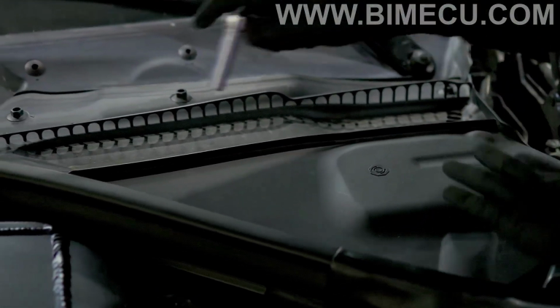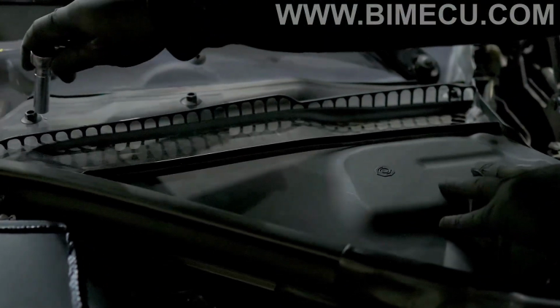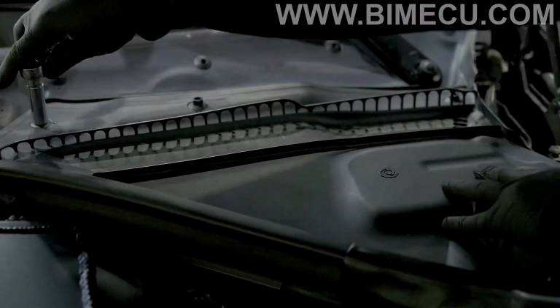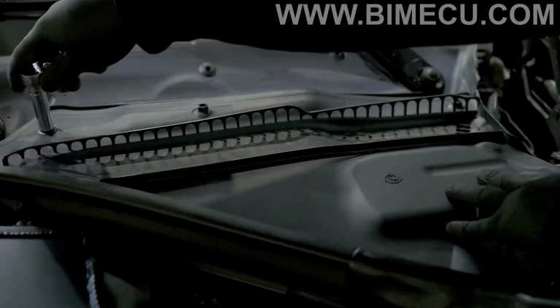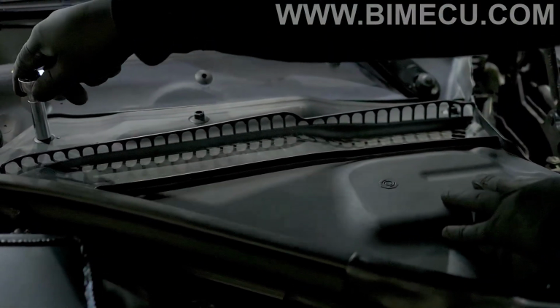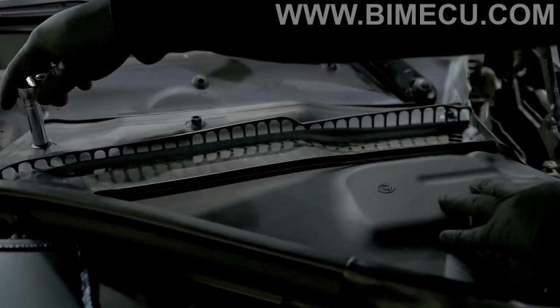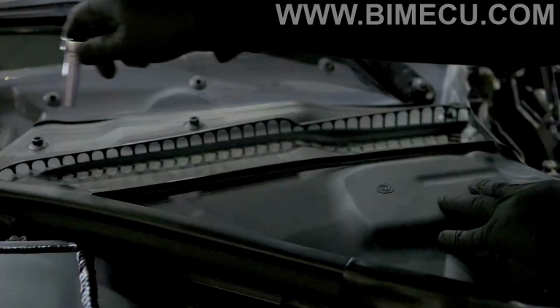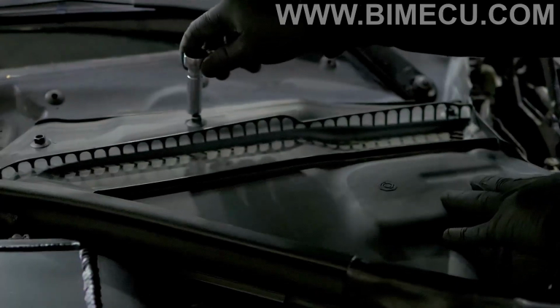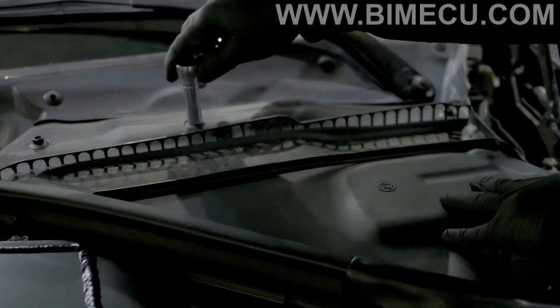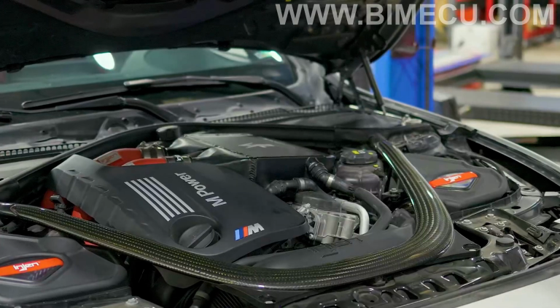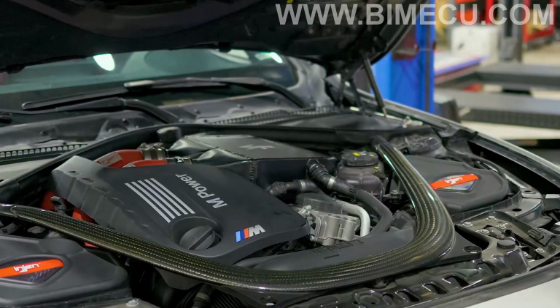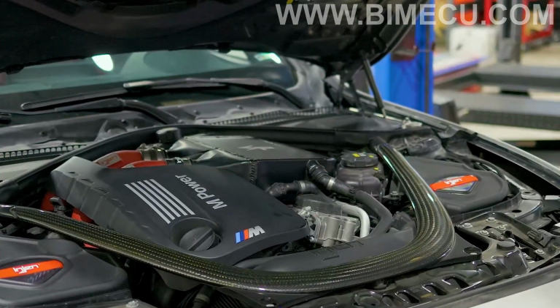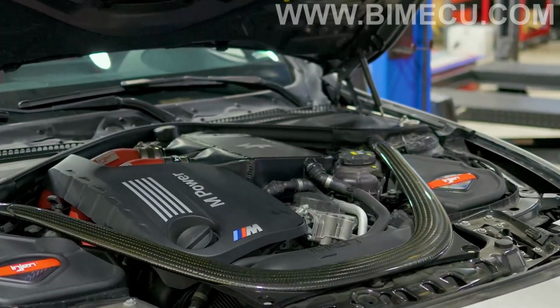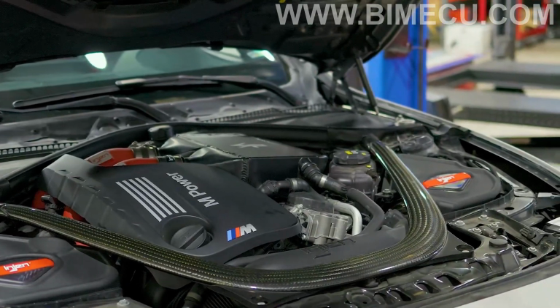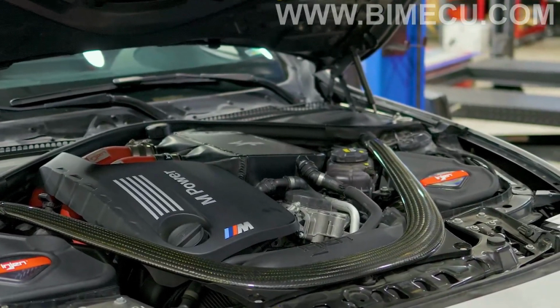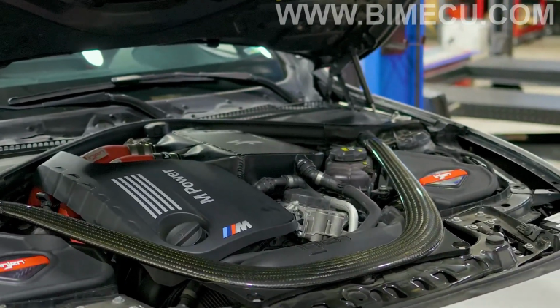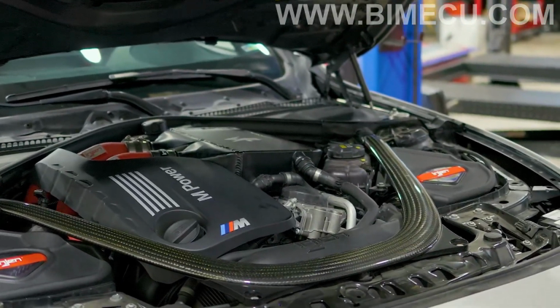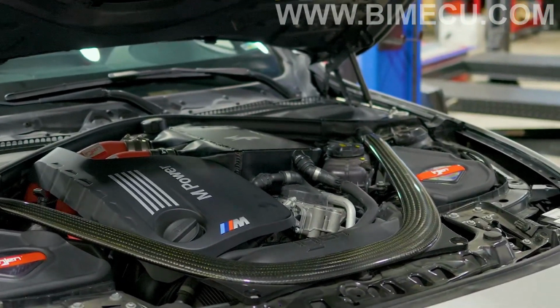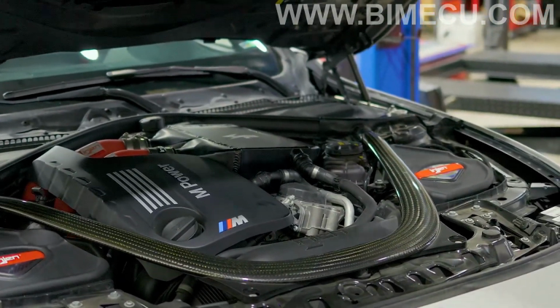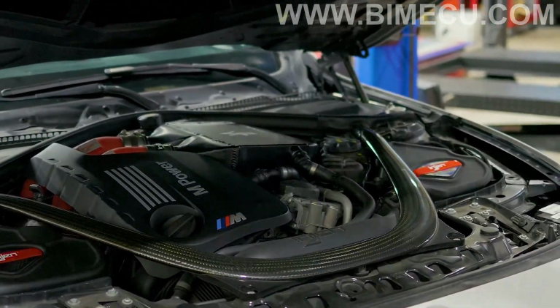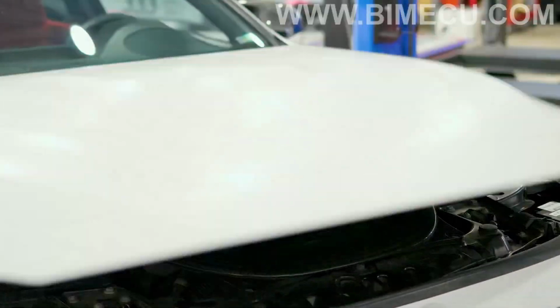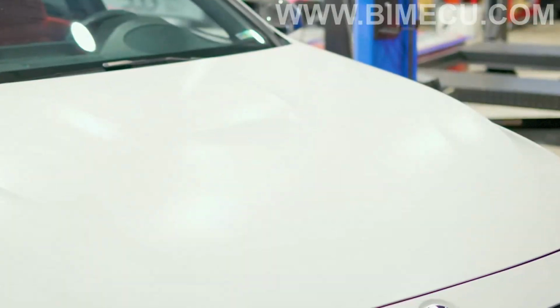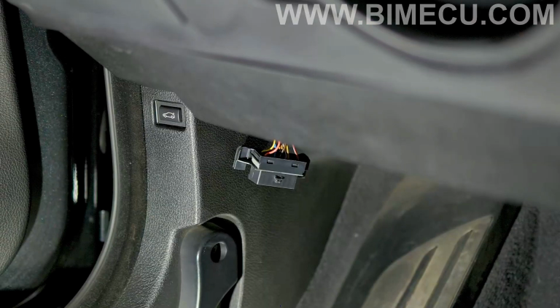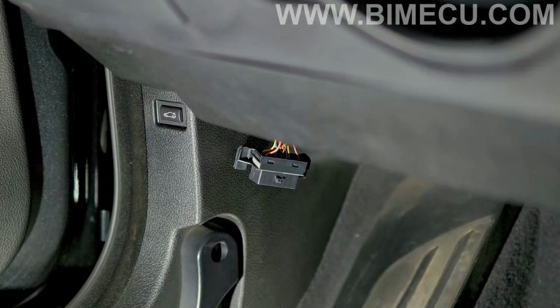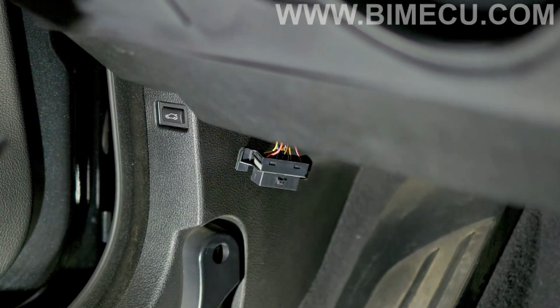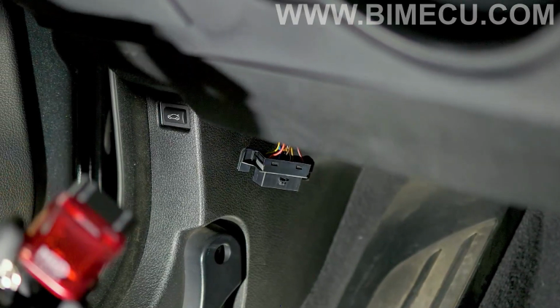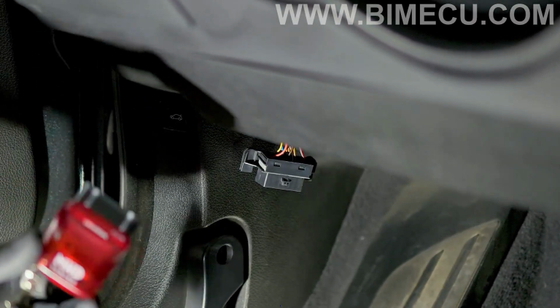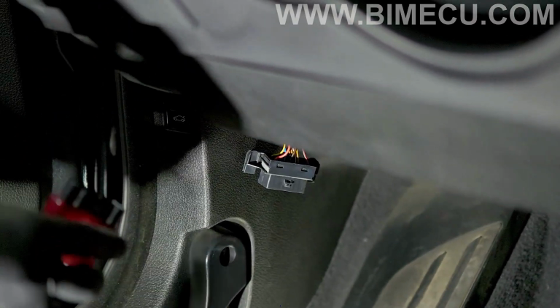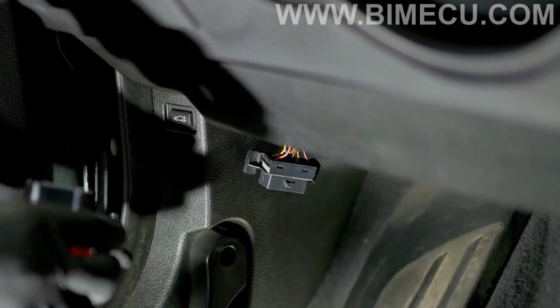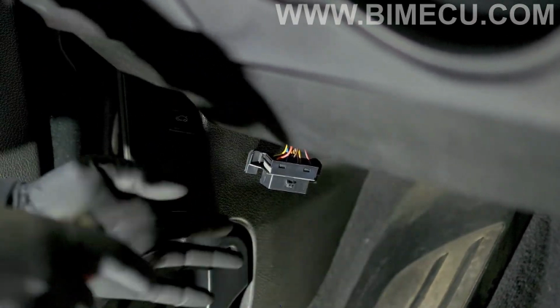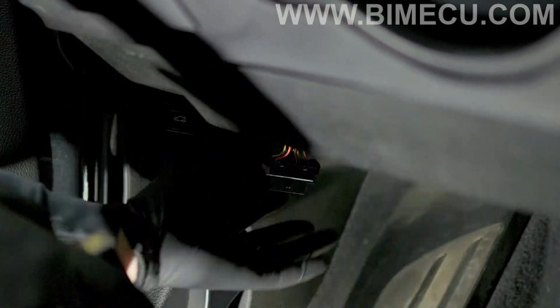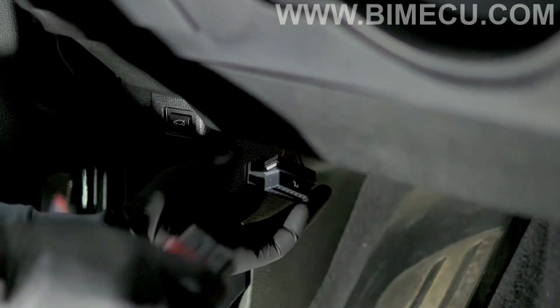Put your trim back on and tighten it a quarter of the way. Now it's time to flash the car as a final step and check the ethanol content on your vehicle. Grab your MHD dongle and connect it to your OBD2 port.